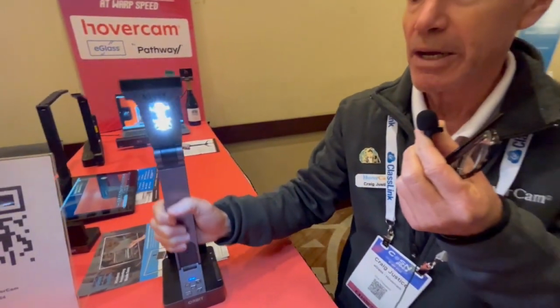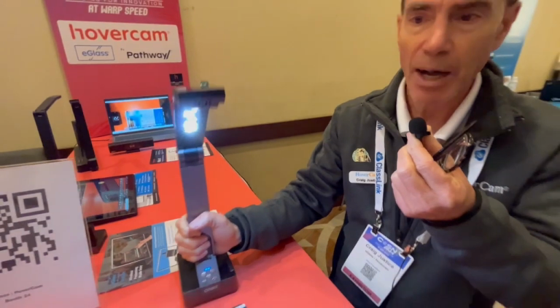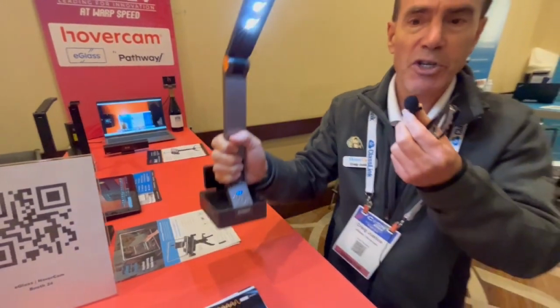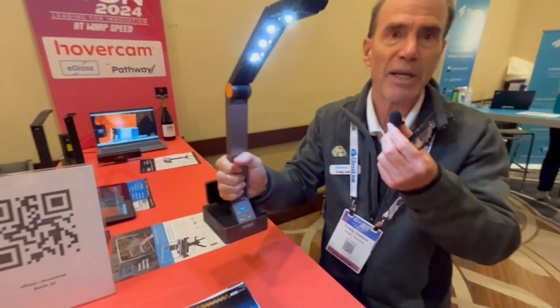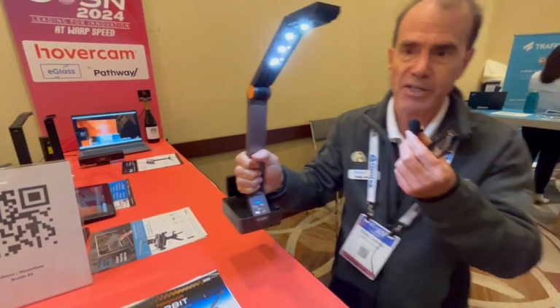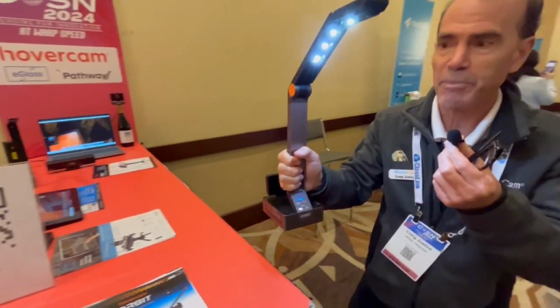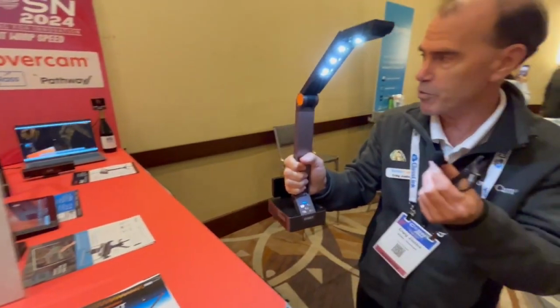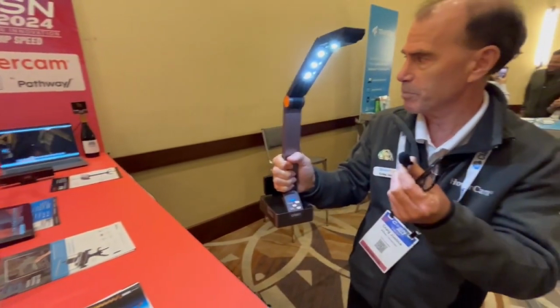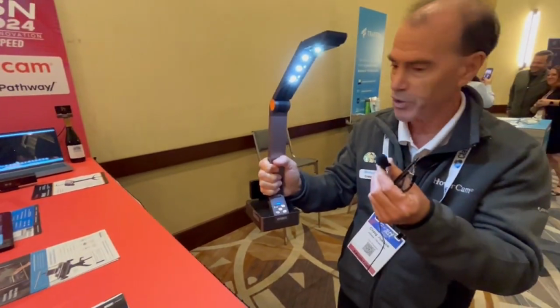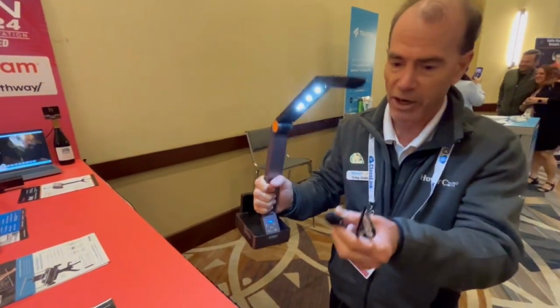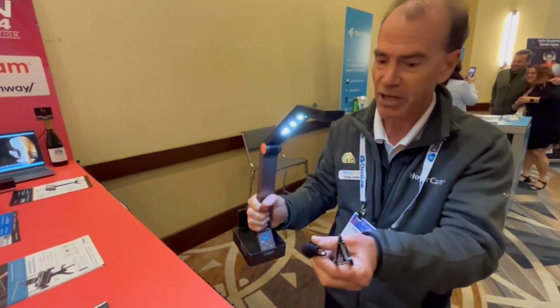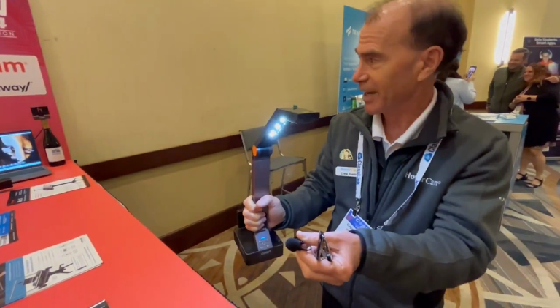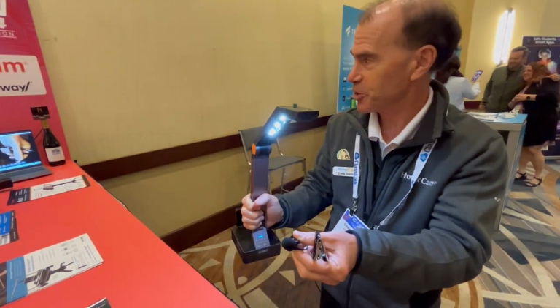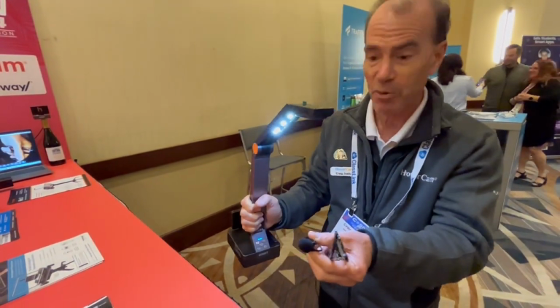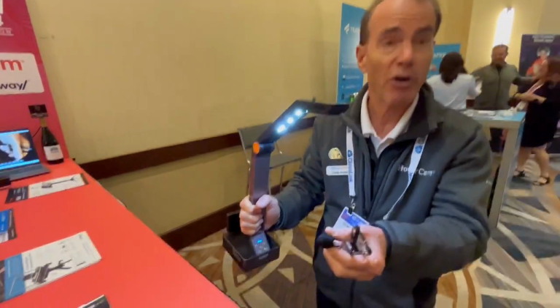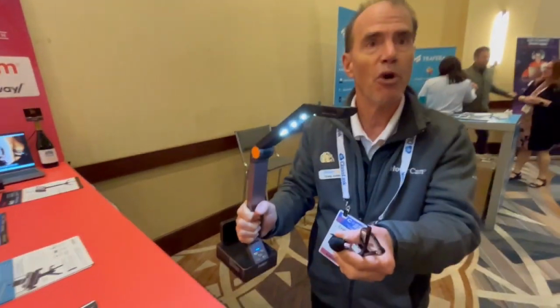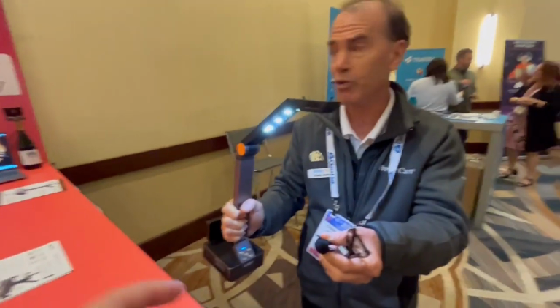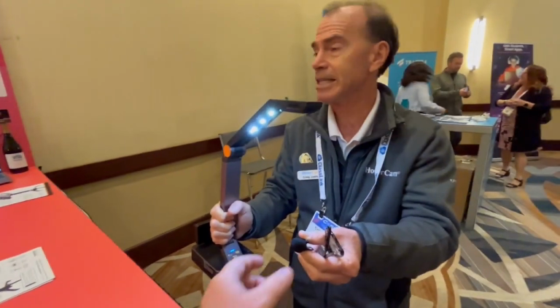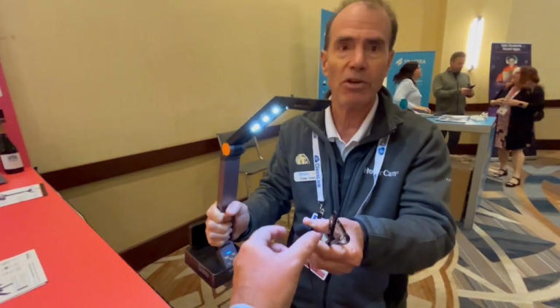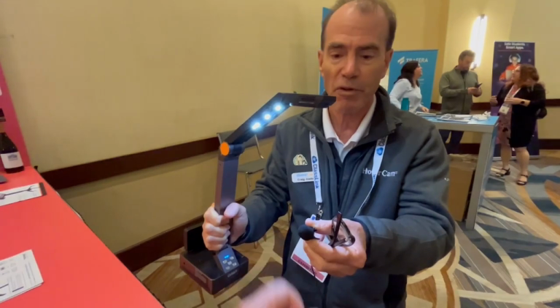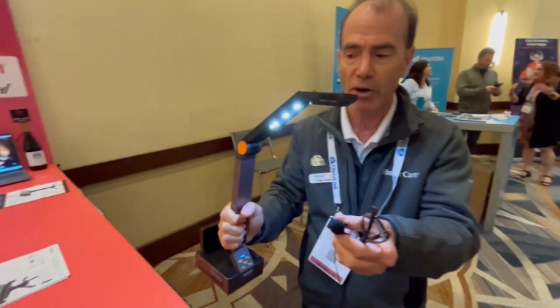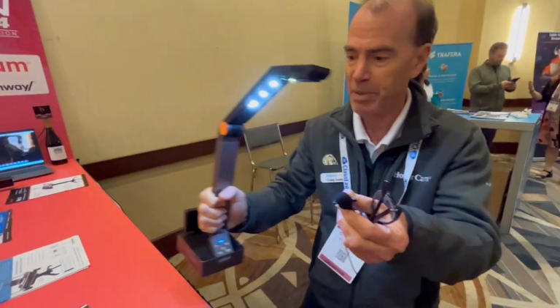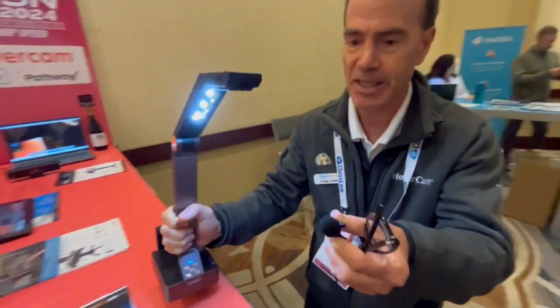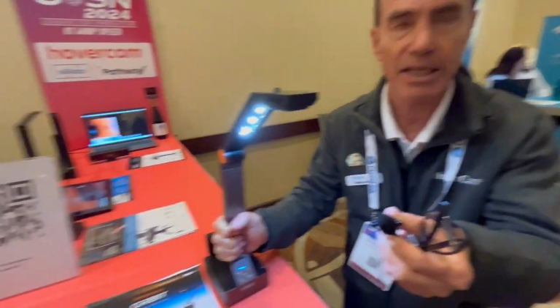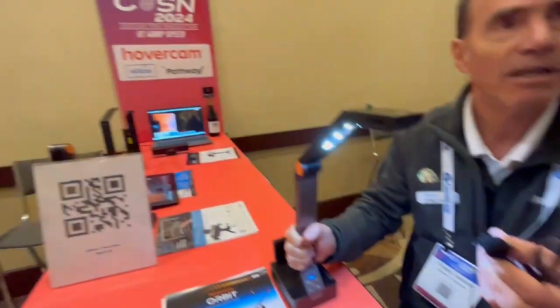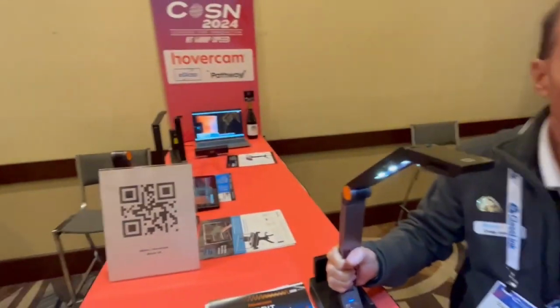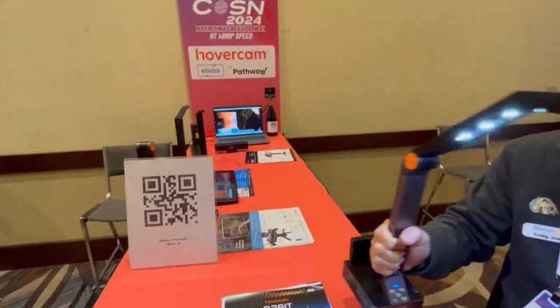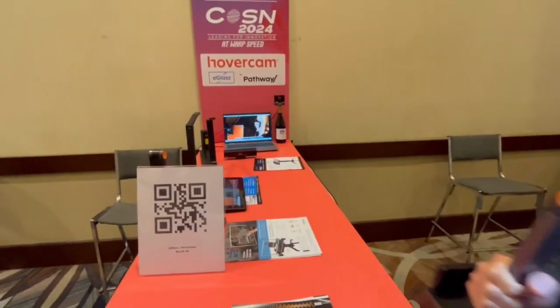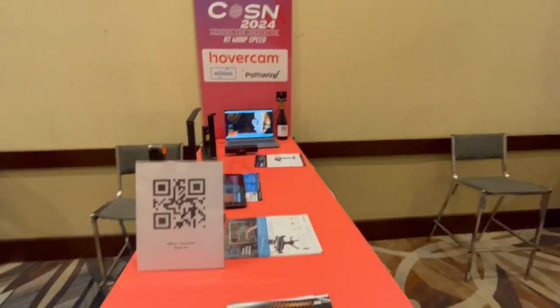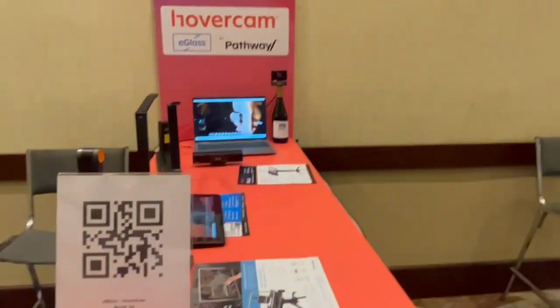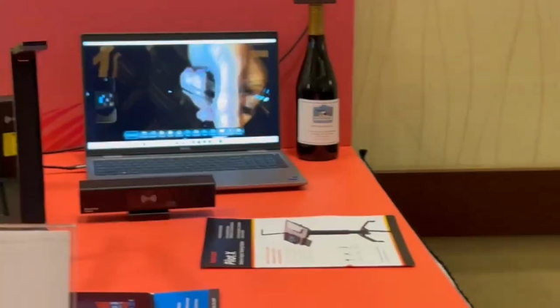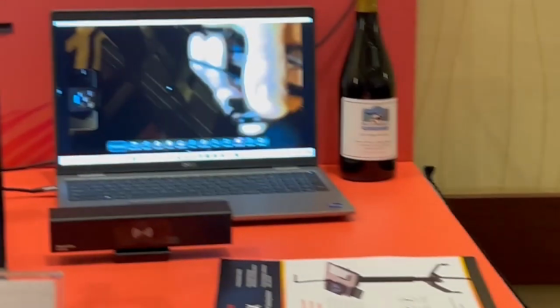I'm just going to pick this up and move it around. I can show the microphone and you can see it over there on the PC. There's the microphone.